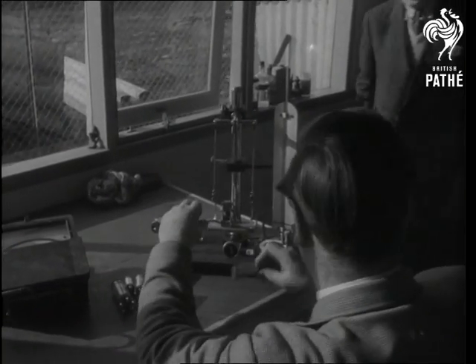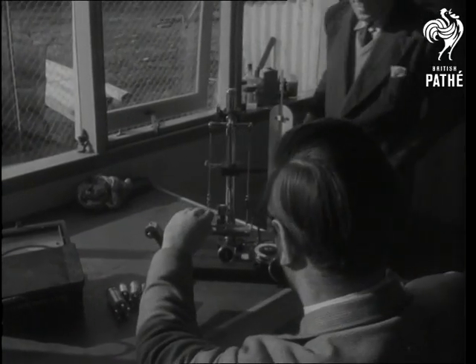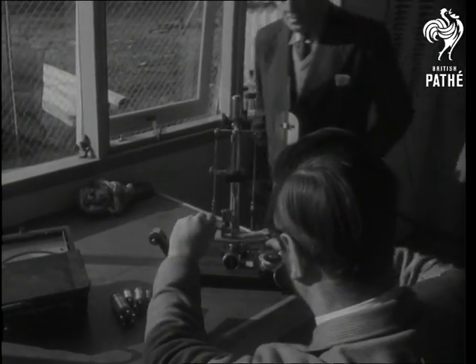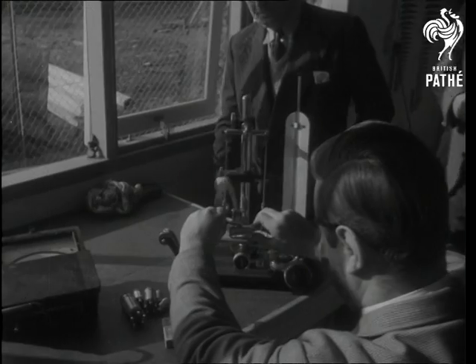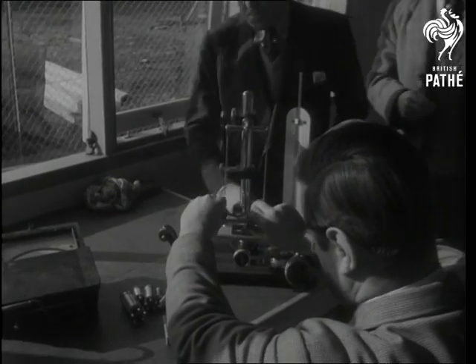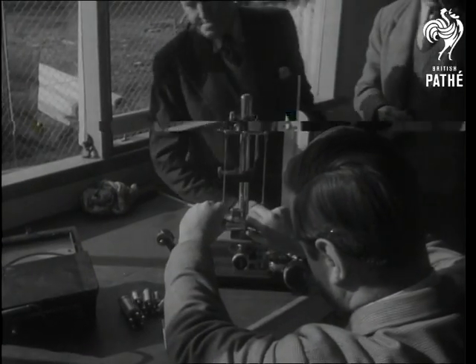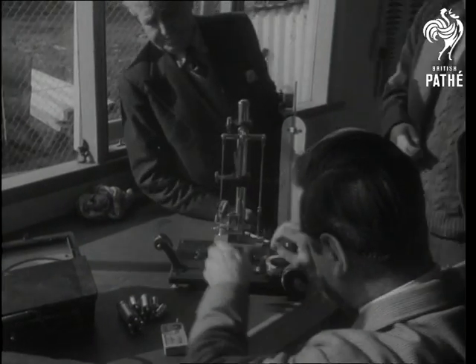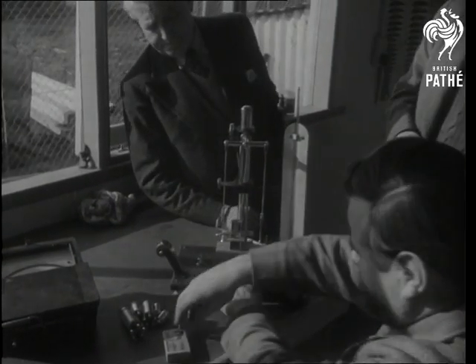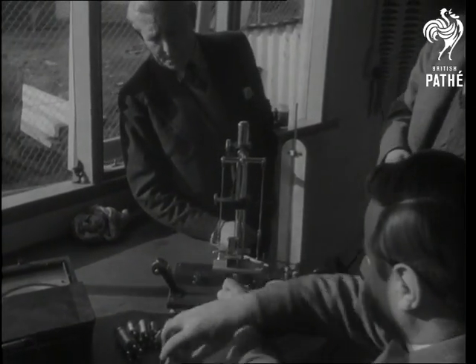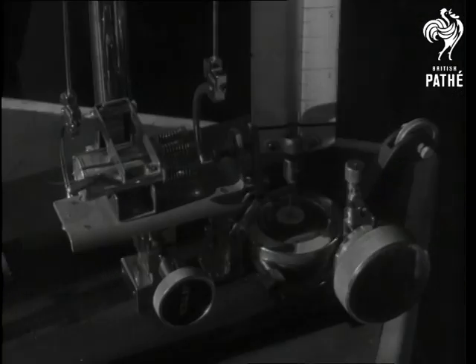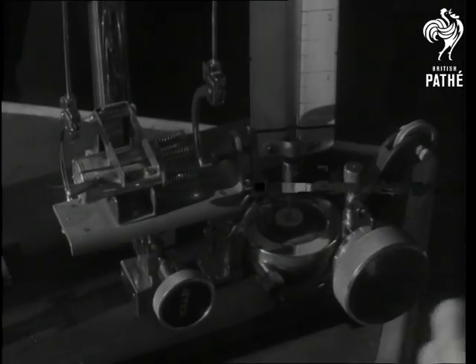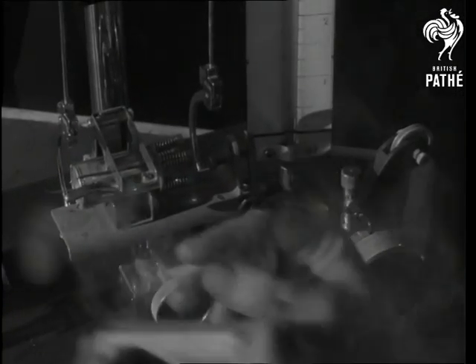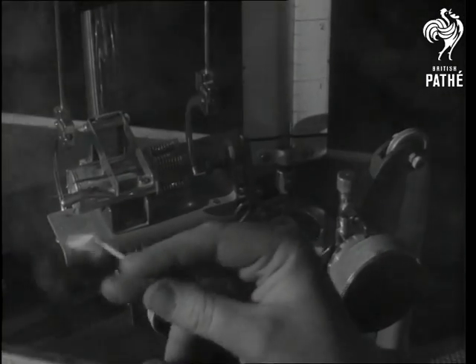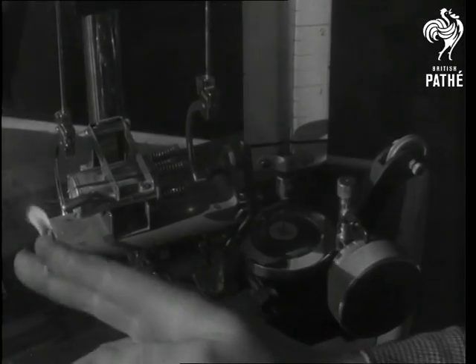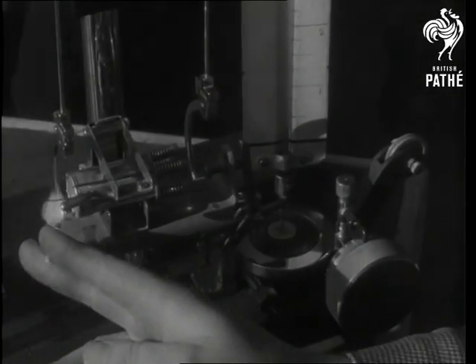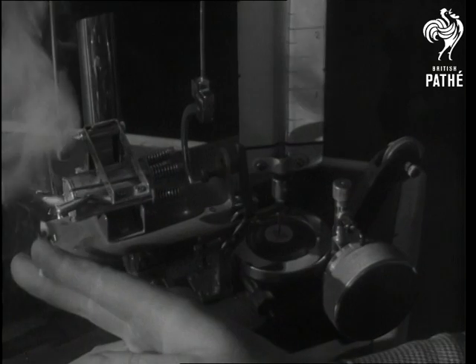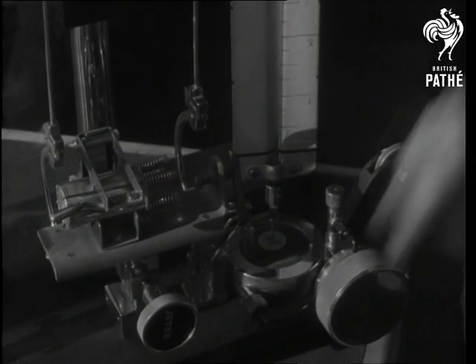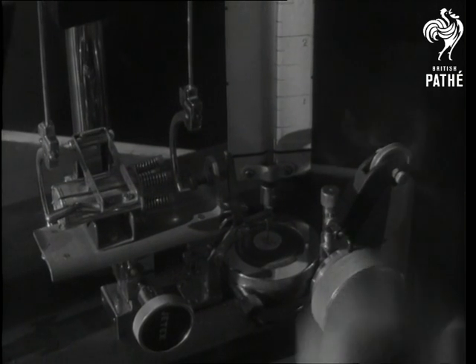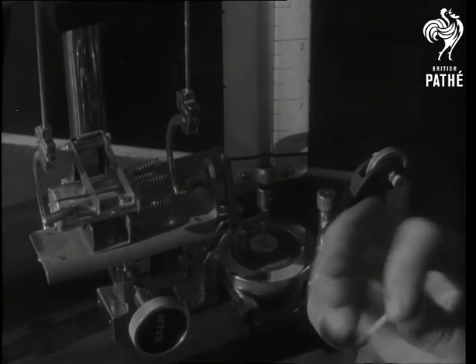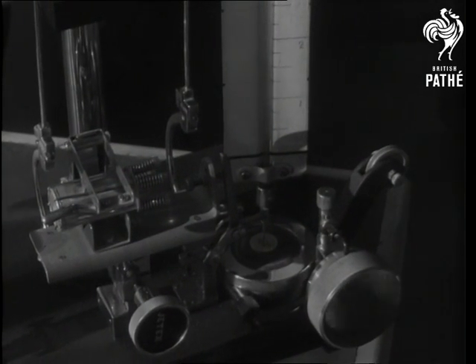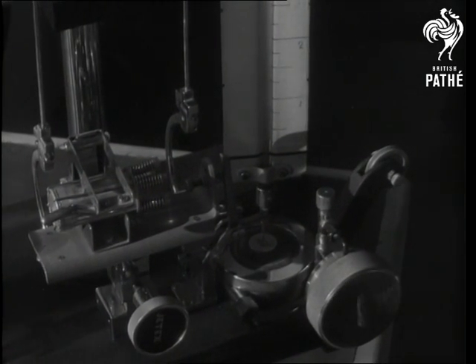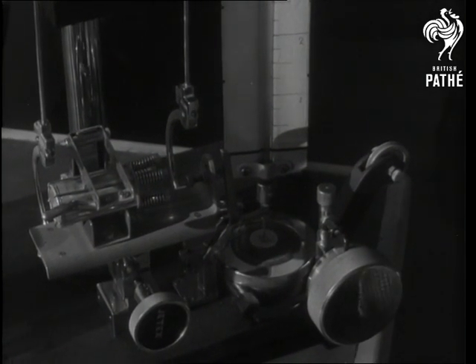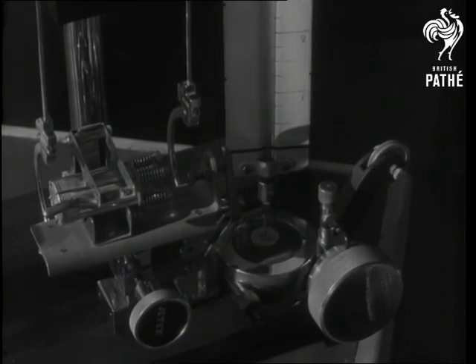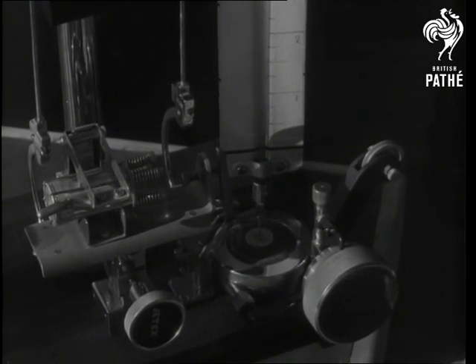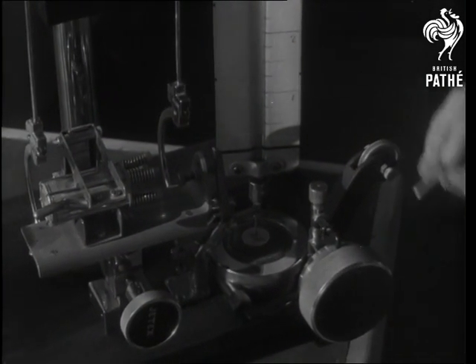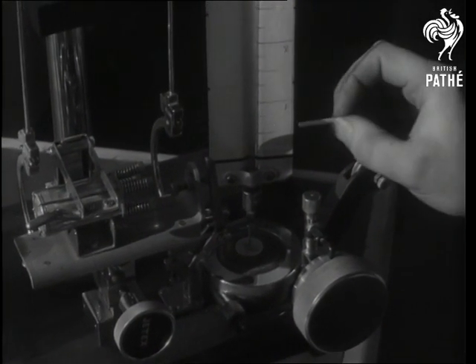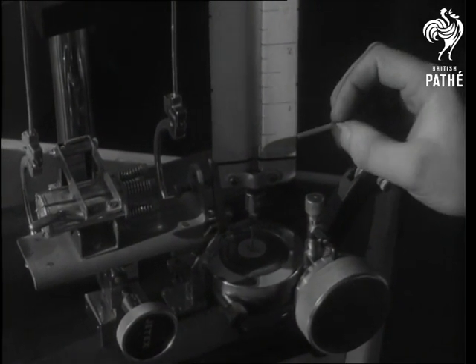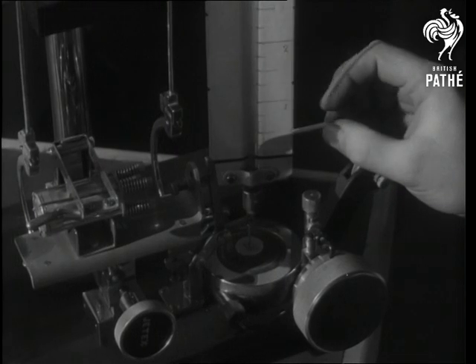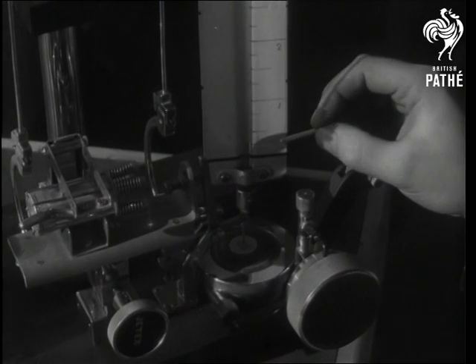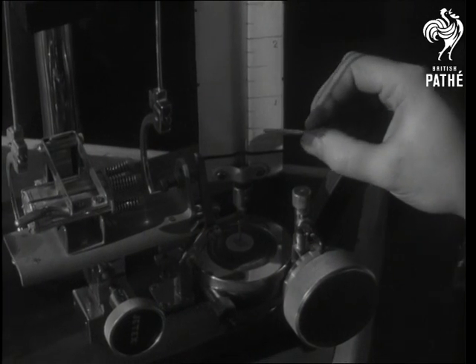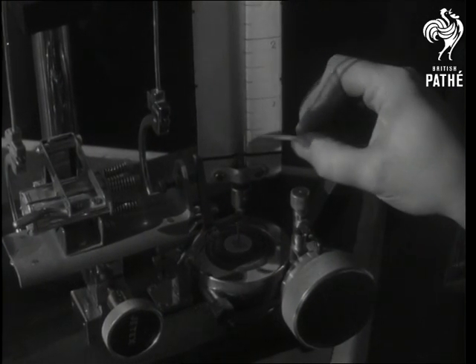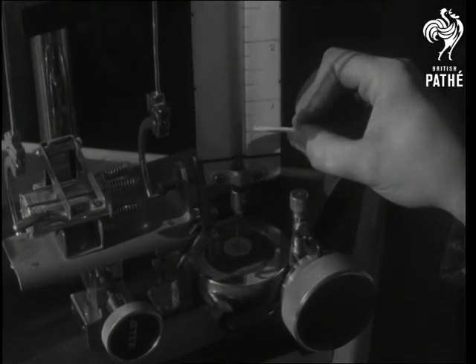Now they test it for thrust. Heat from the igniter wick passes to a solid fuel charge within, and the gas which it generates is forced into the outer air with a thrust so great that the unit could drive a model car at no less than 40 miles an hour.